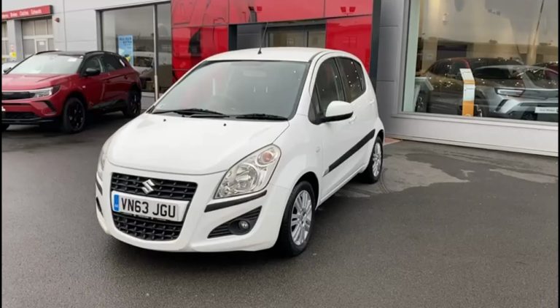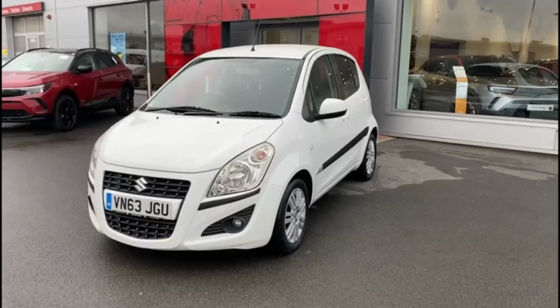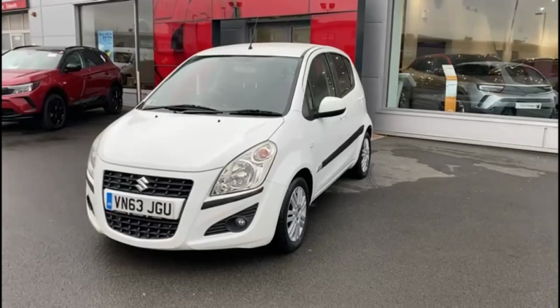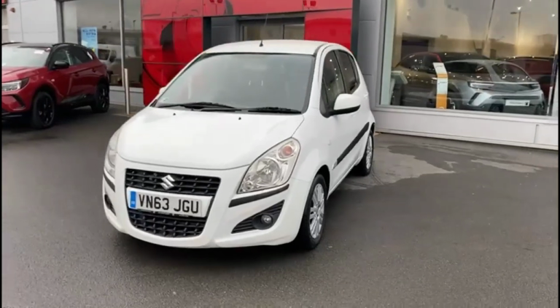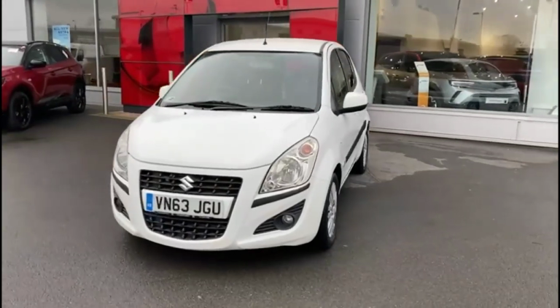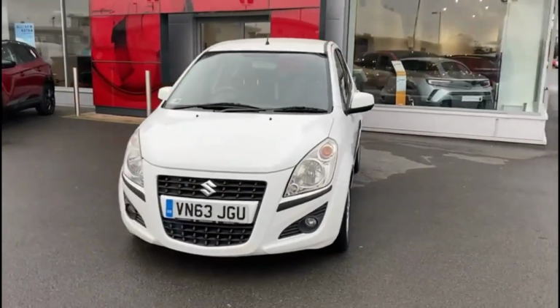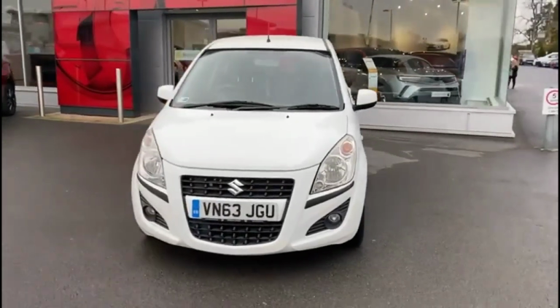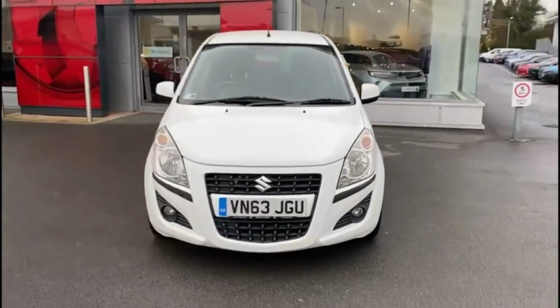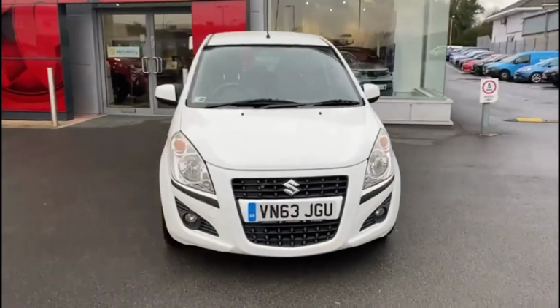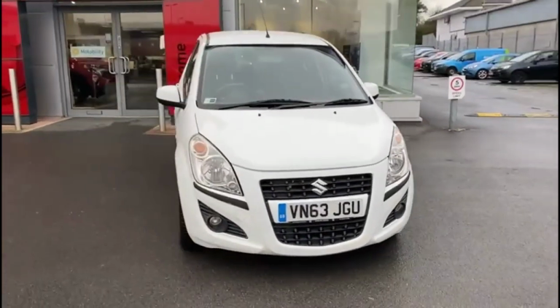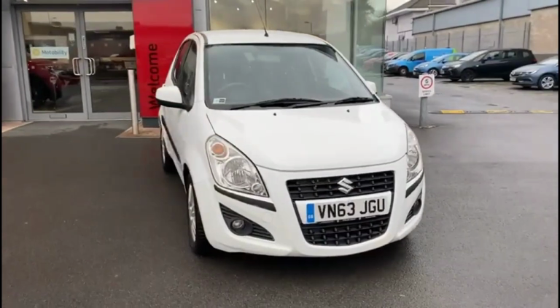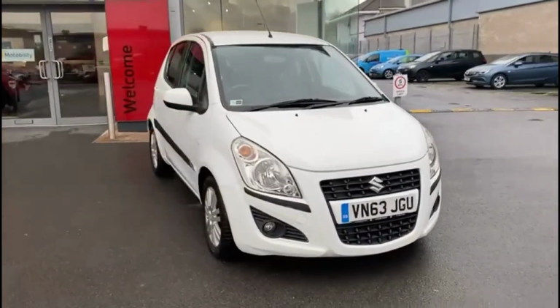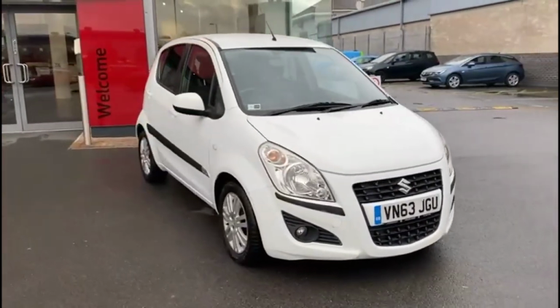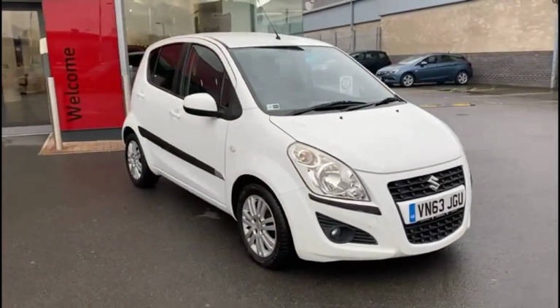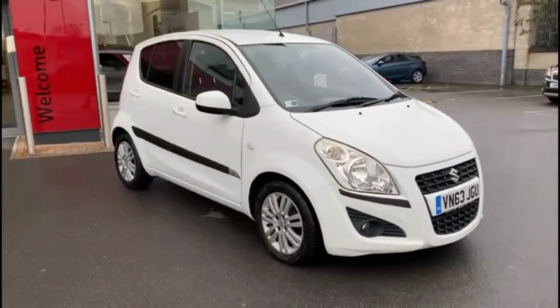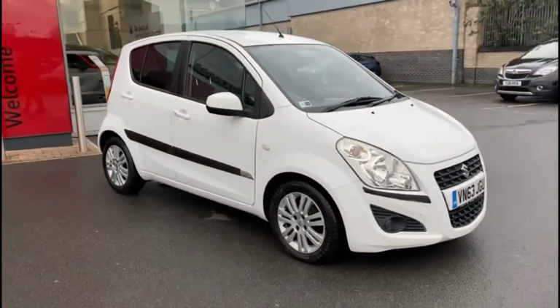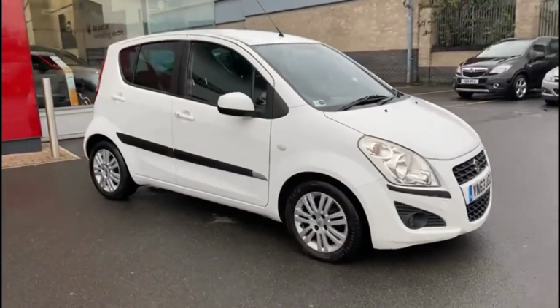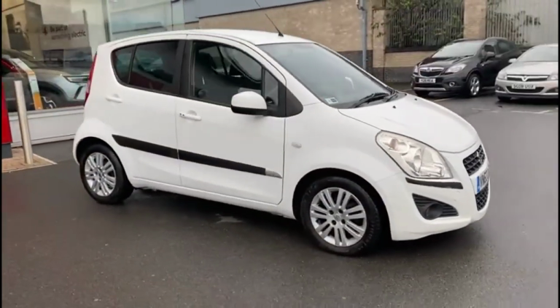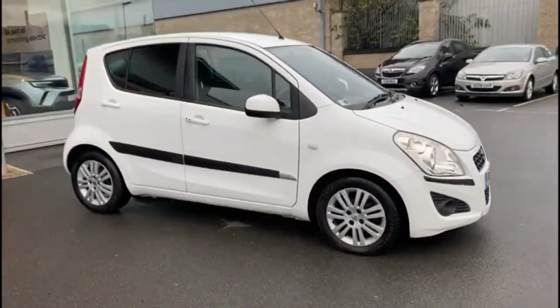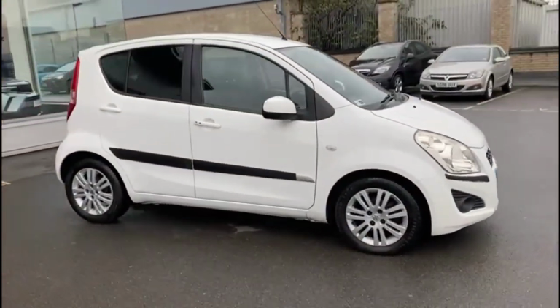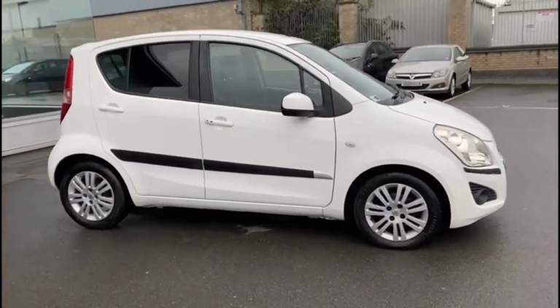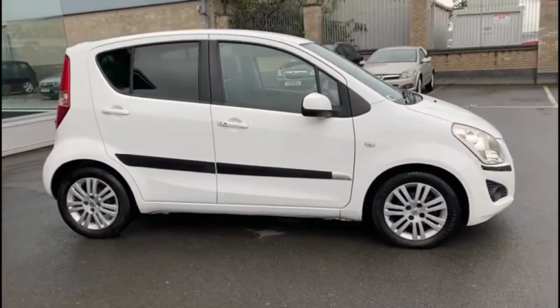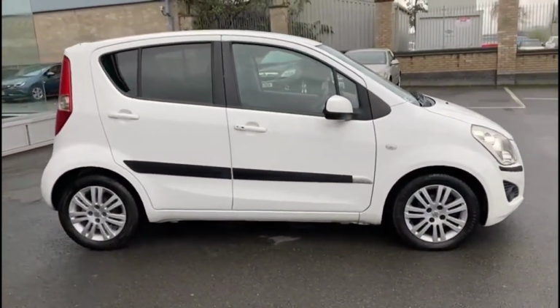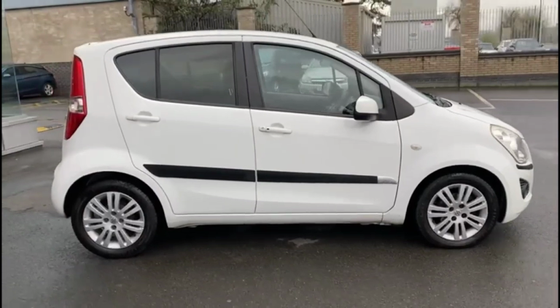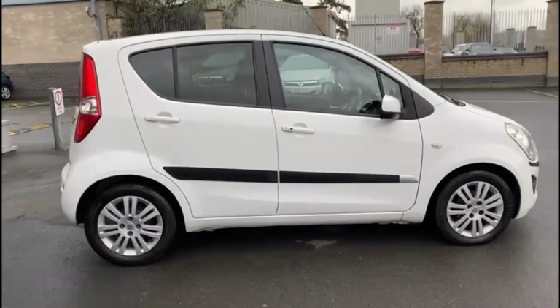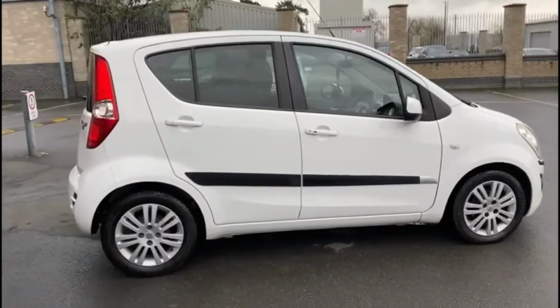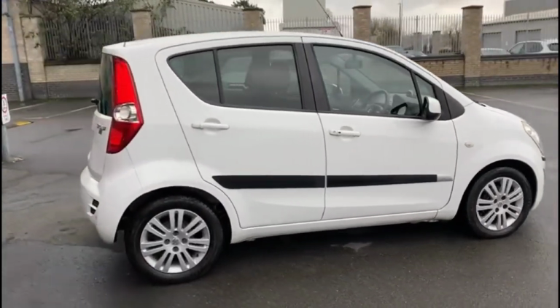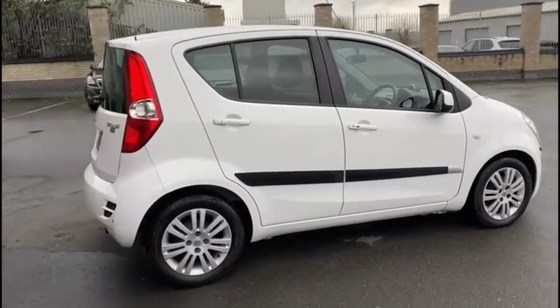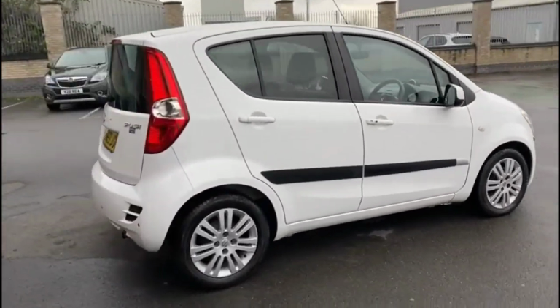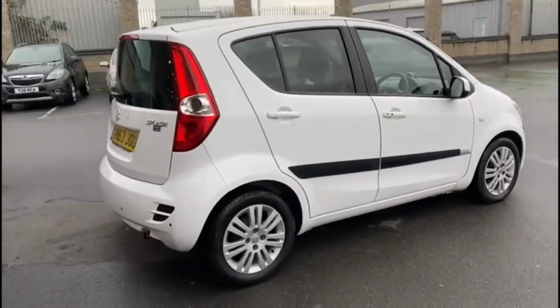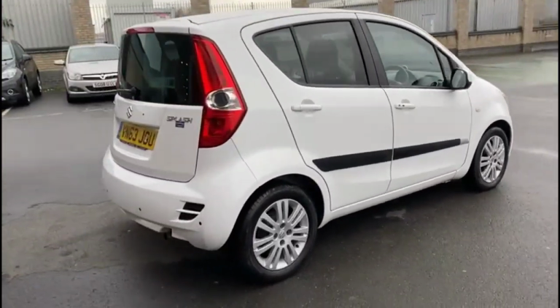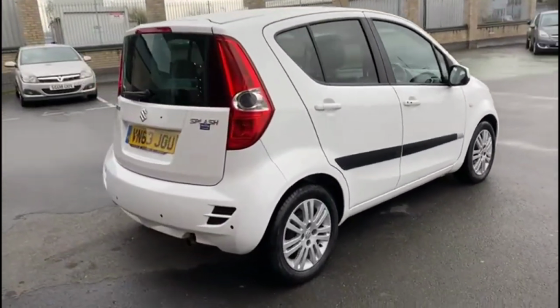Hello, welcome to Baylis Vauxhall. Today we're viewing the Suzuki Splash 1.2 SZ4 Auto. This vehicle has covered 44,660 miles in Spanish white, and also comes with Baylis warranty, or the option to extend it to 36 months.